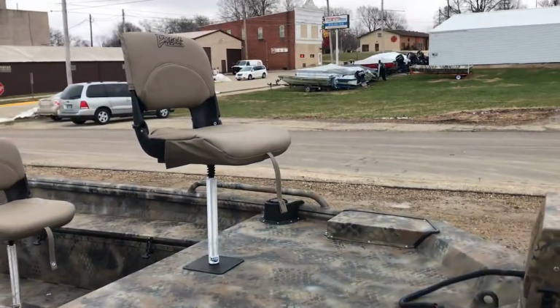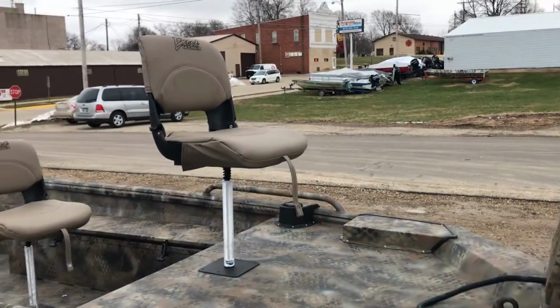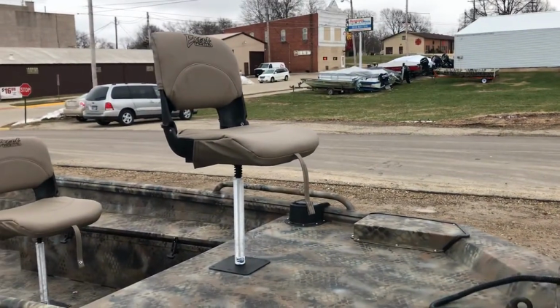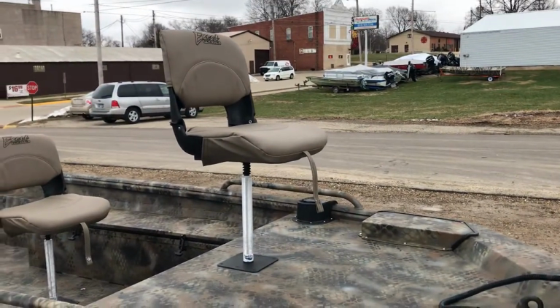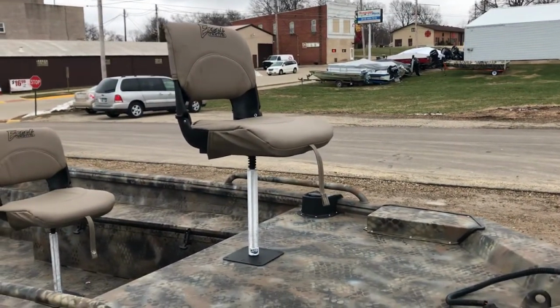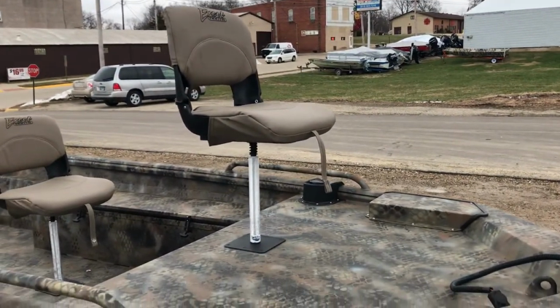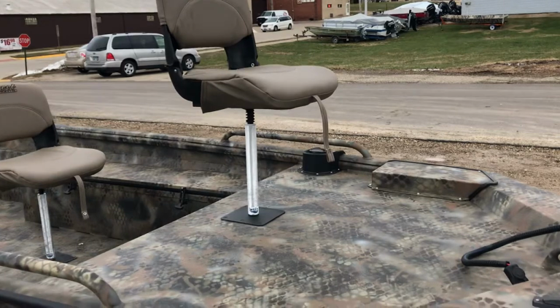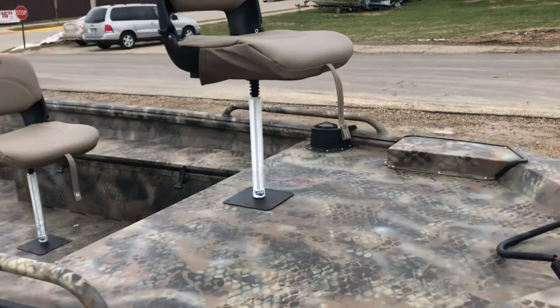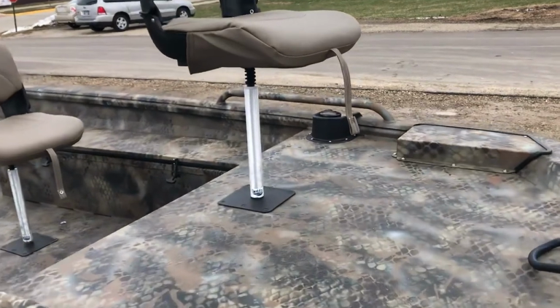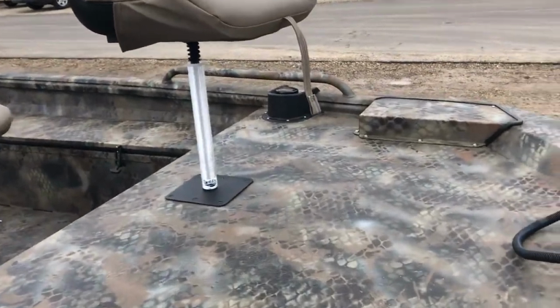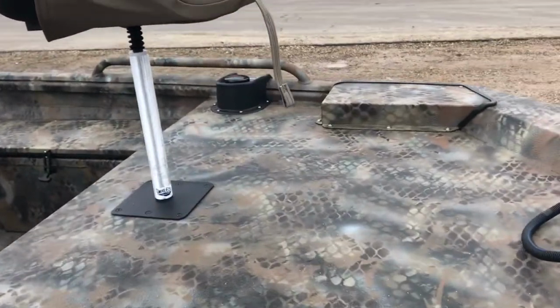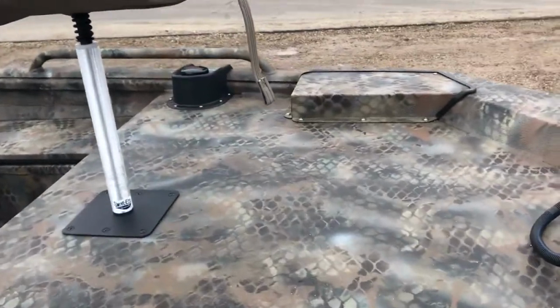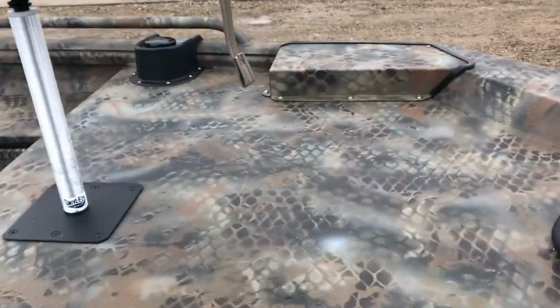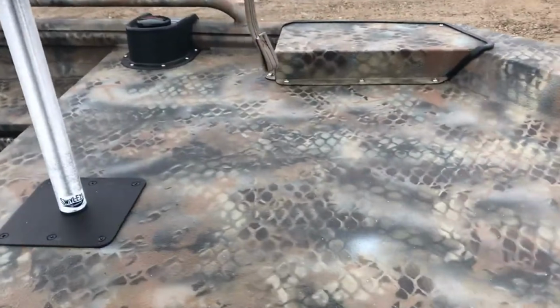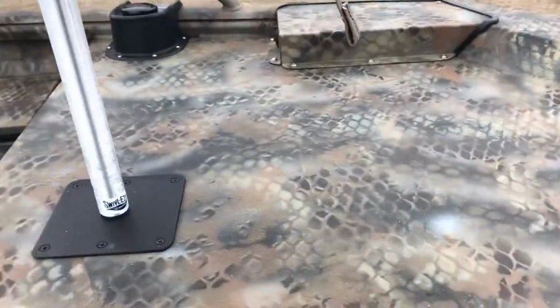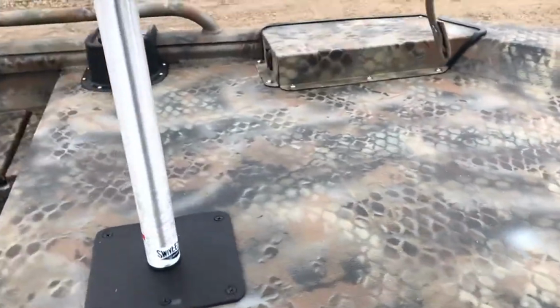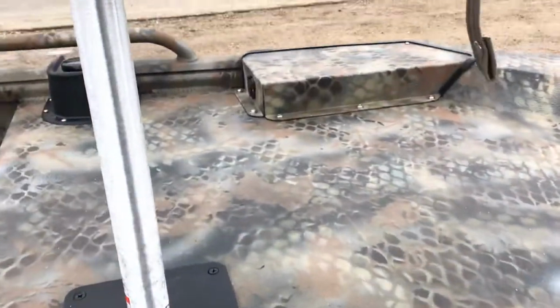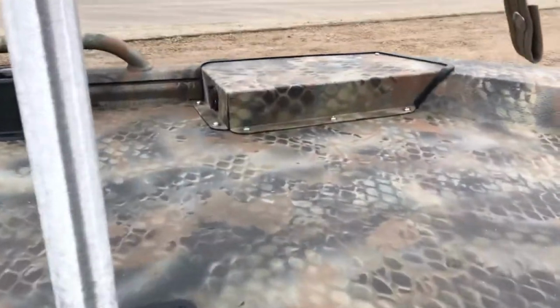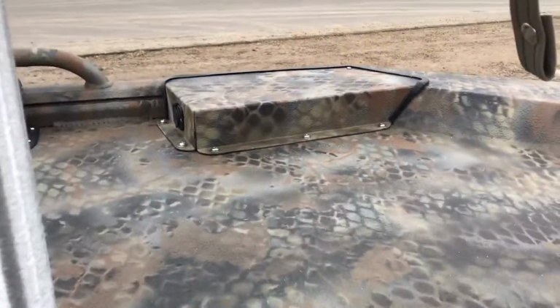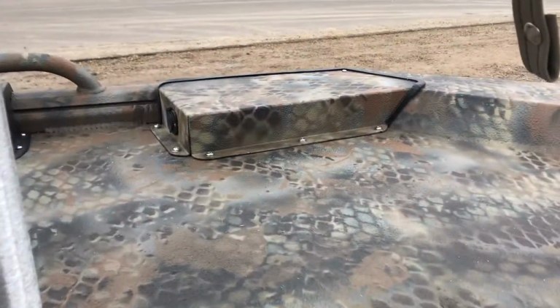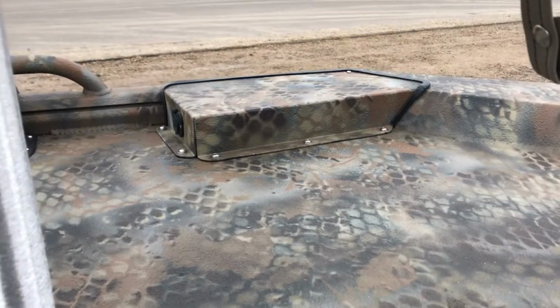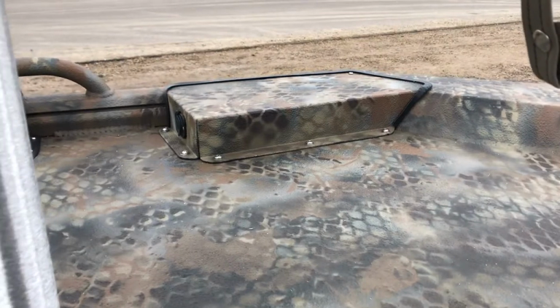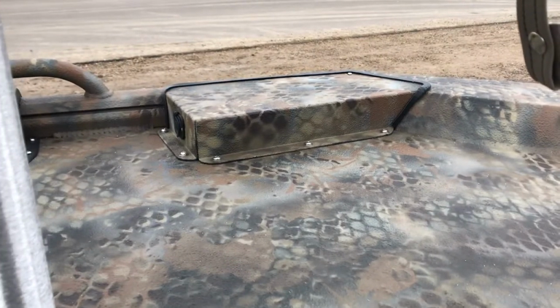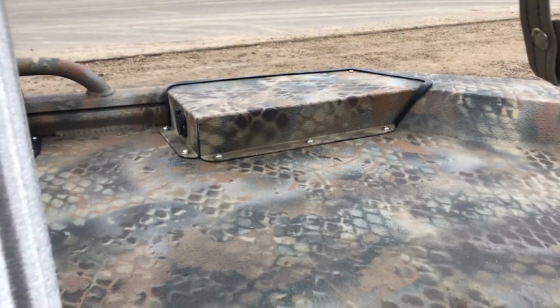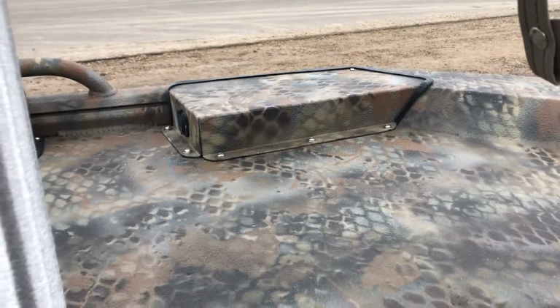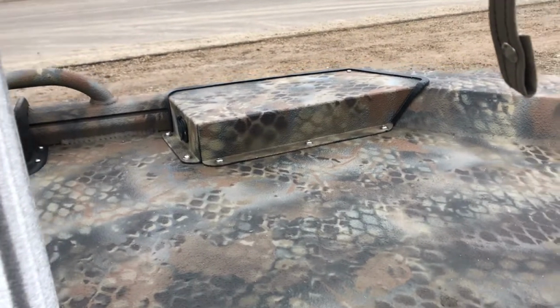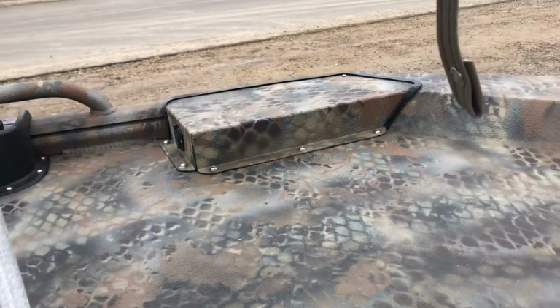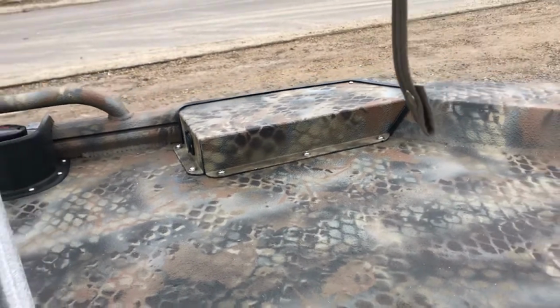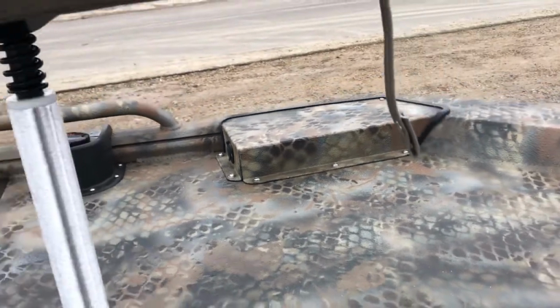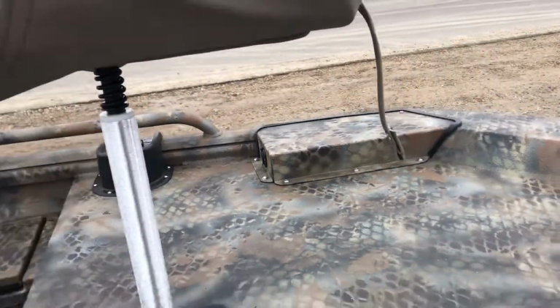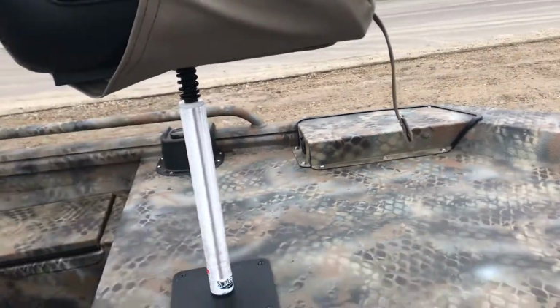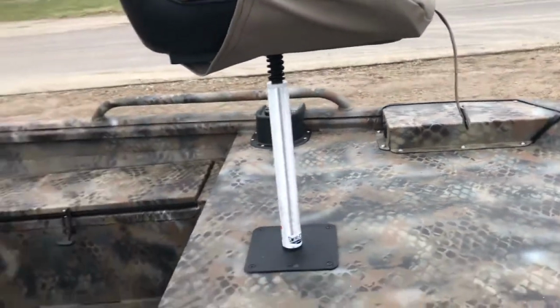Once again, an optional bow seat with base. There's the trolling motor platform — a little better view — with the plug, and that comes with a battery tray as well.